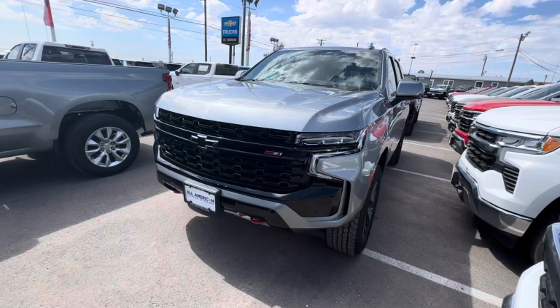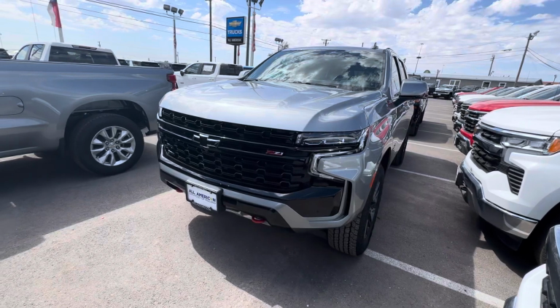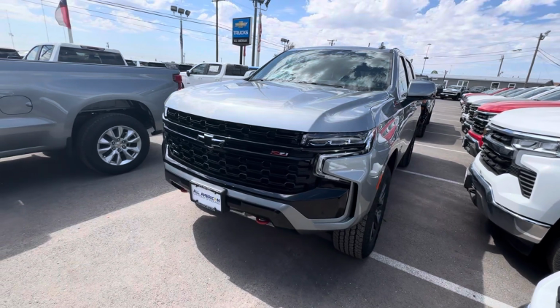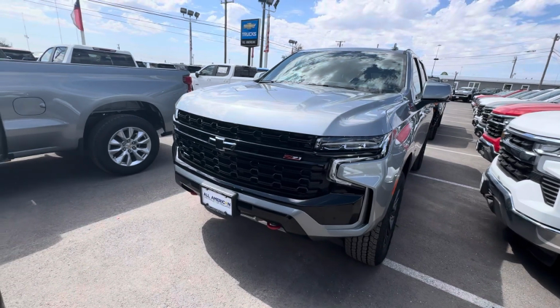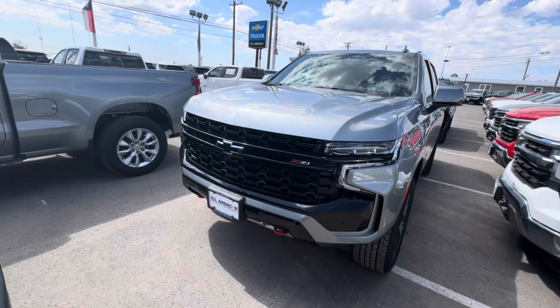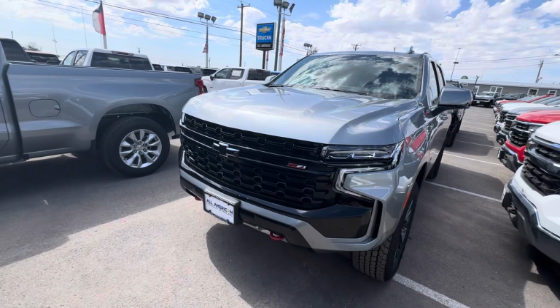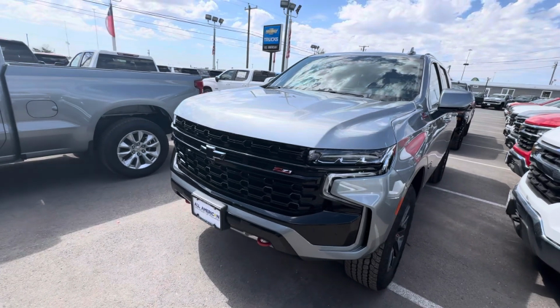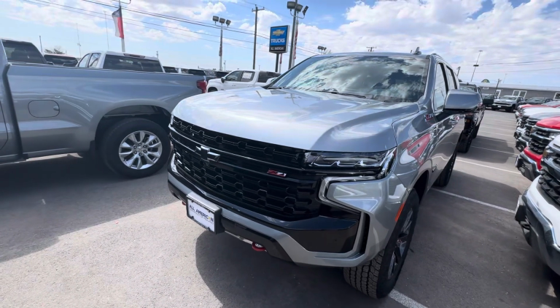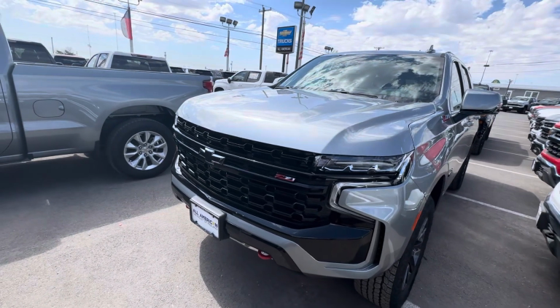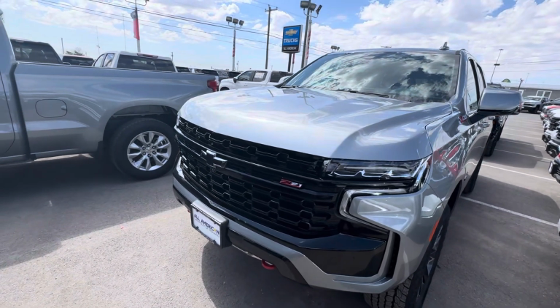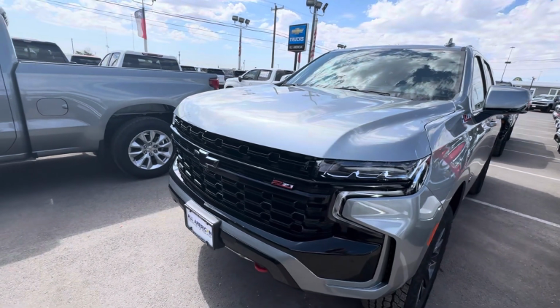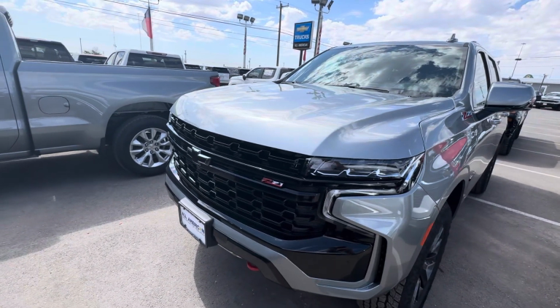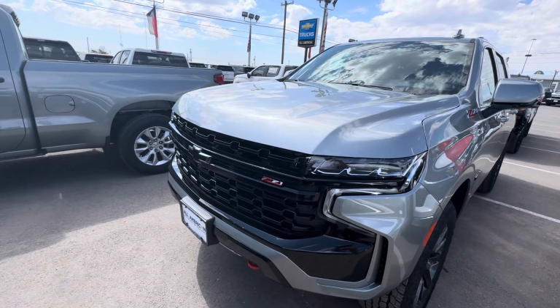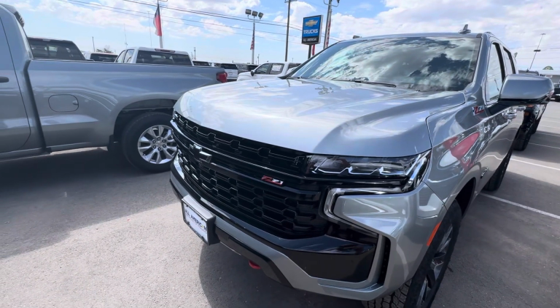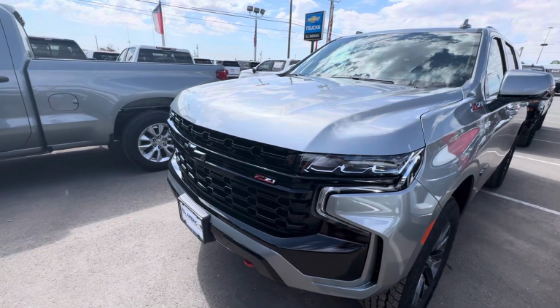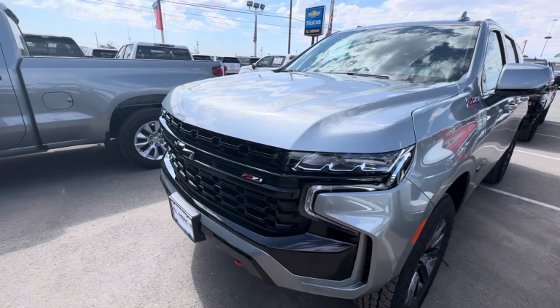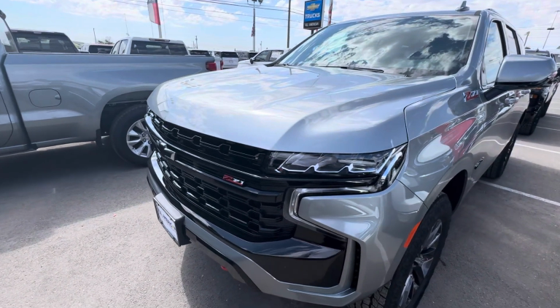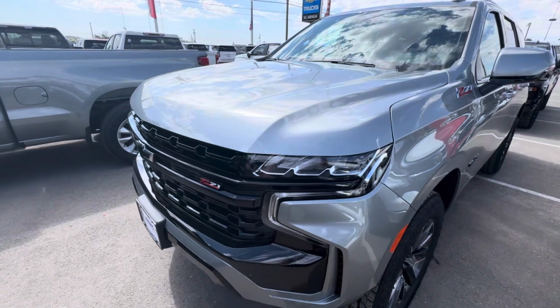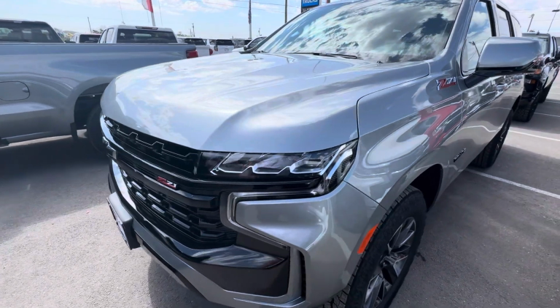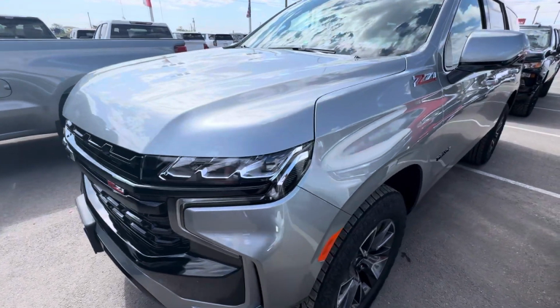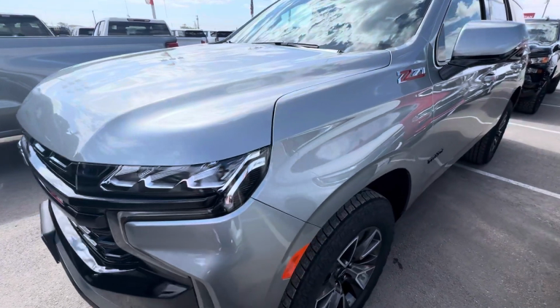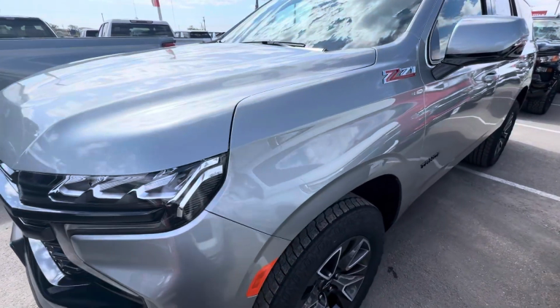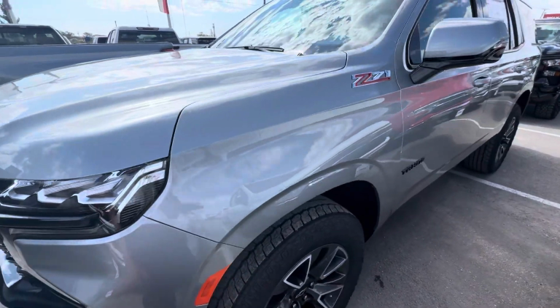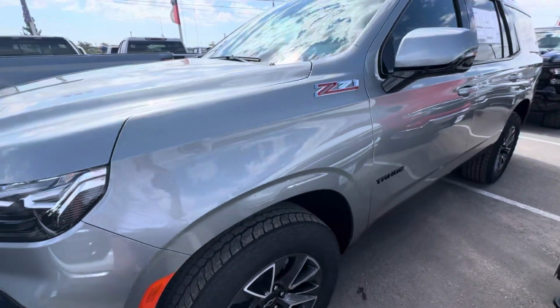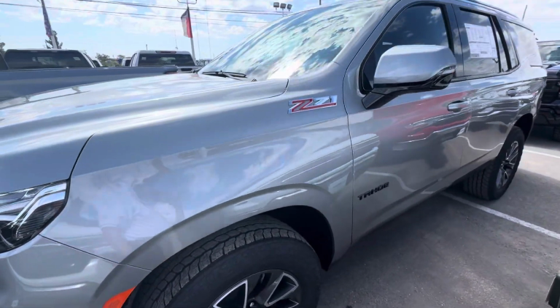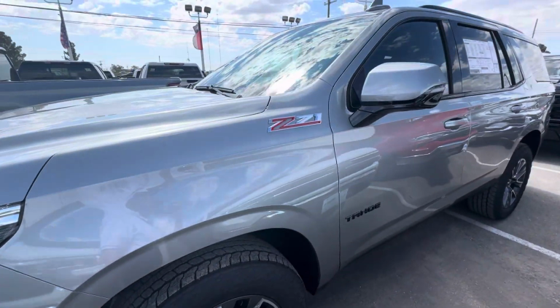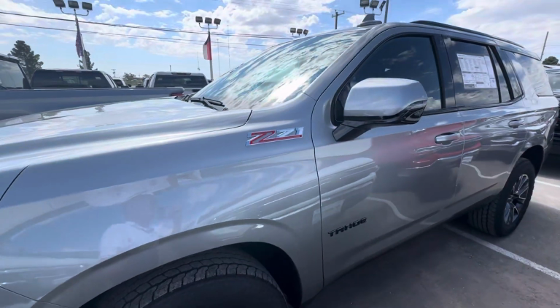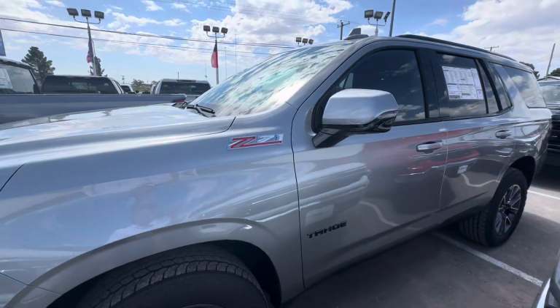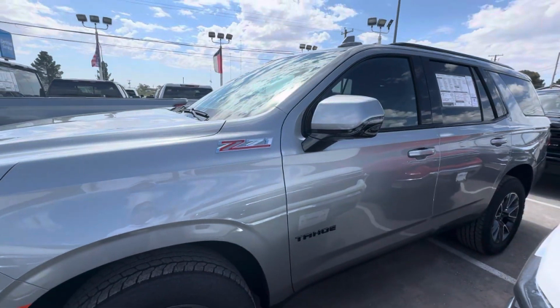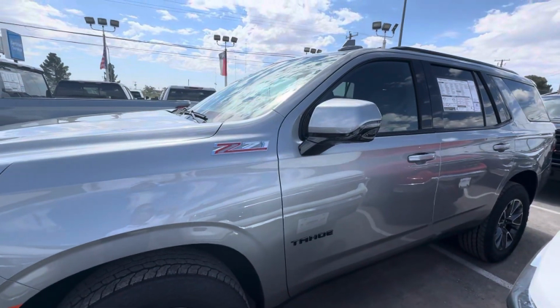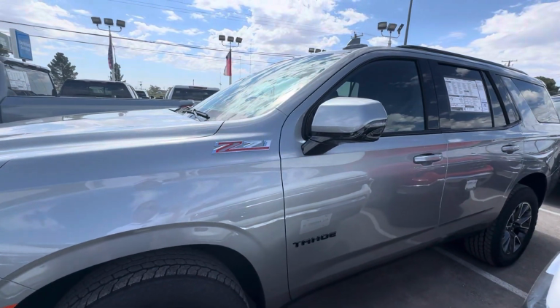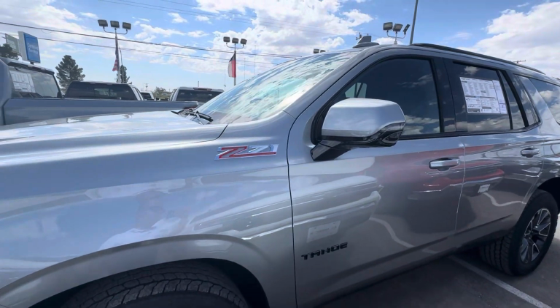Hello, this is Alan with Chevy Midland. We're looking at the Z71 Tahoe. This one just got here.